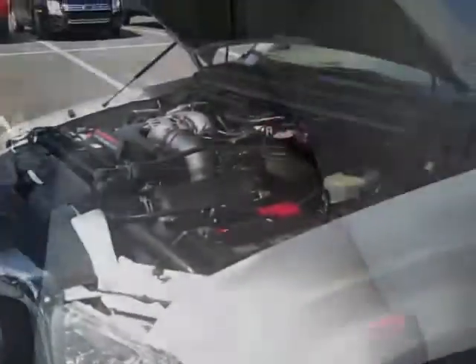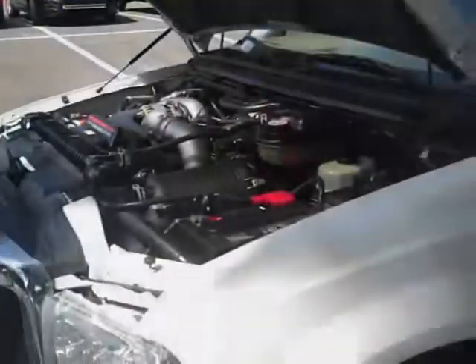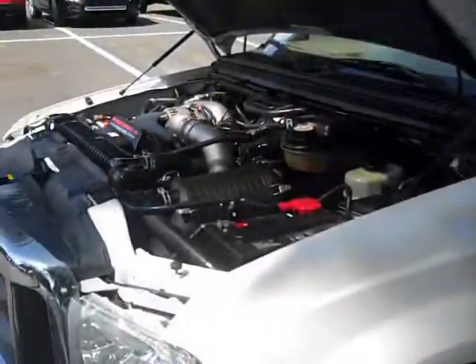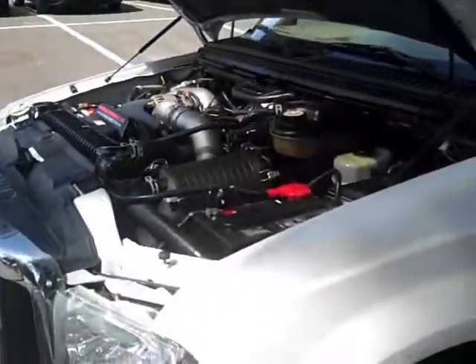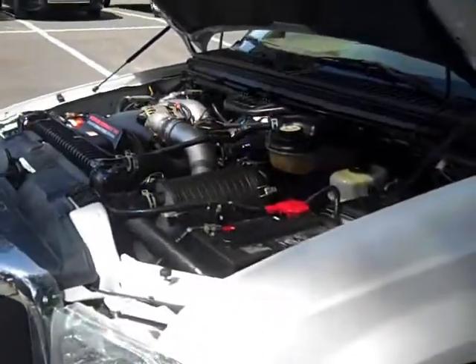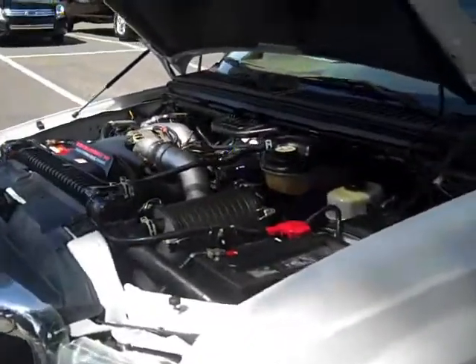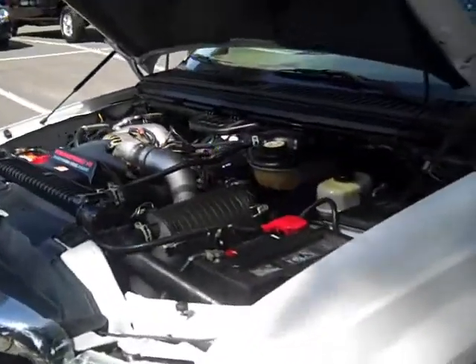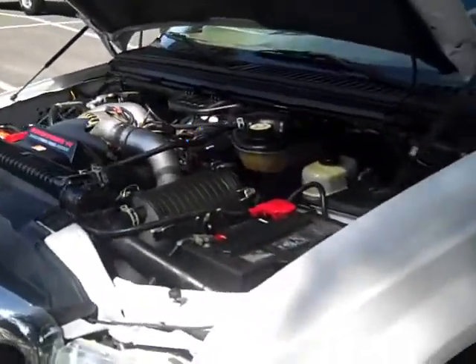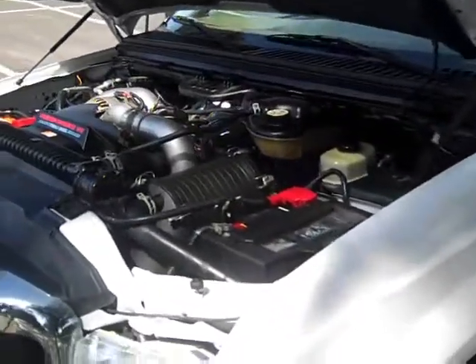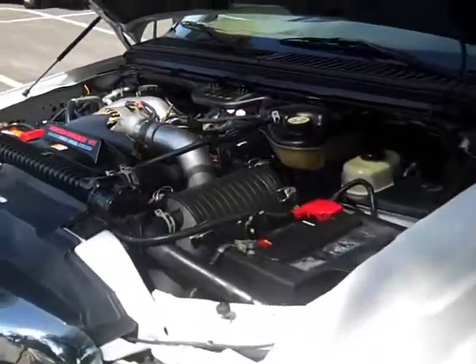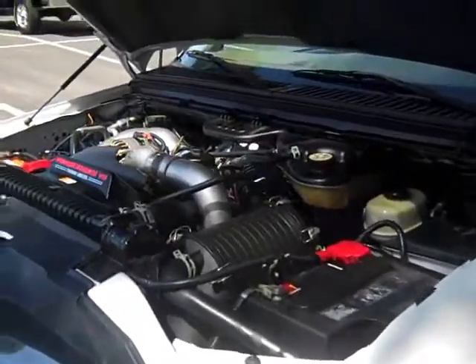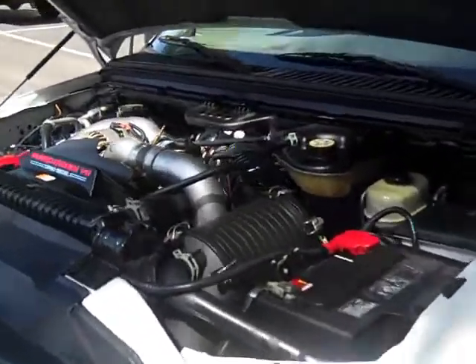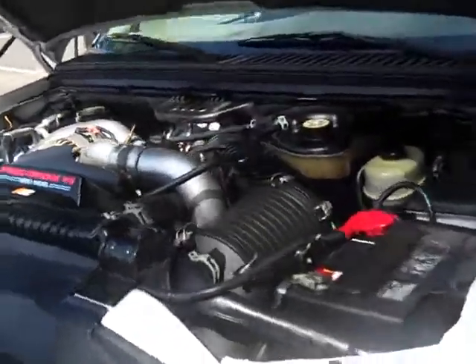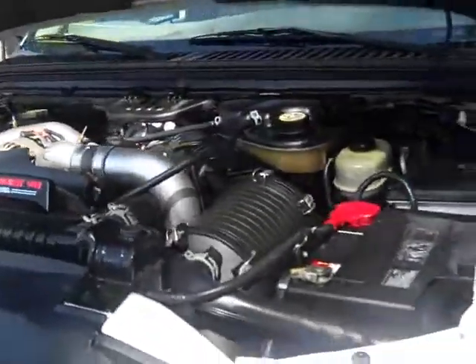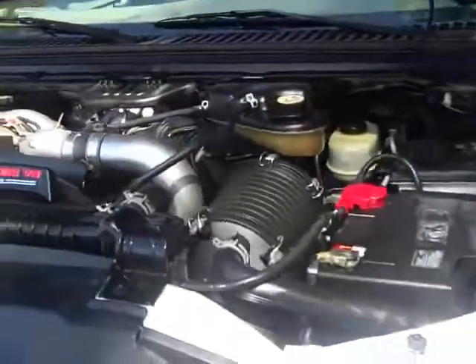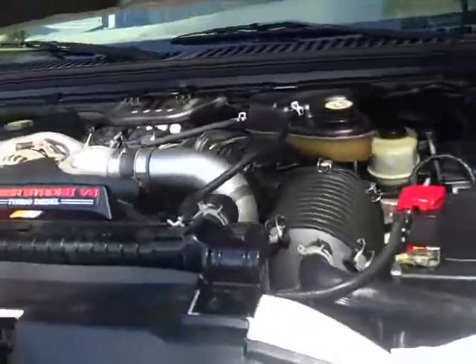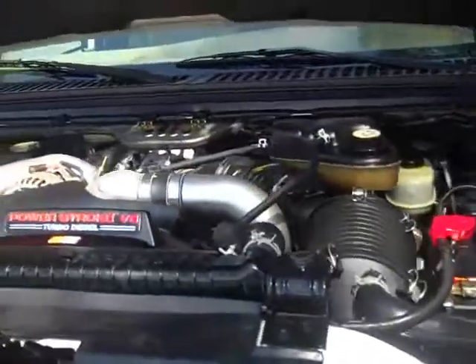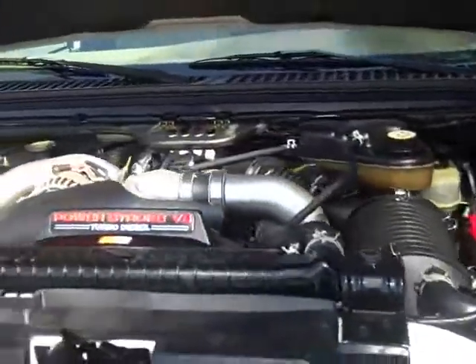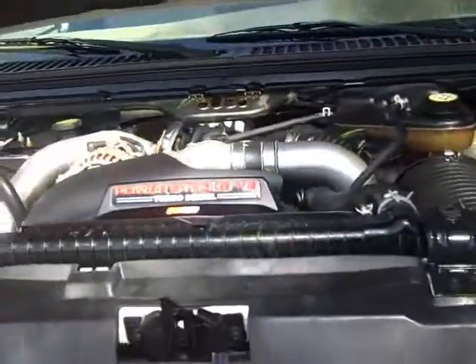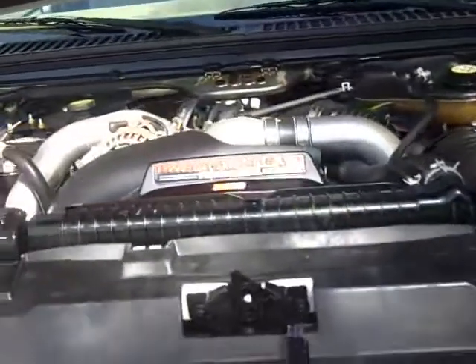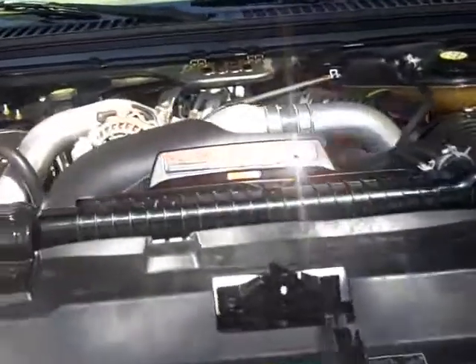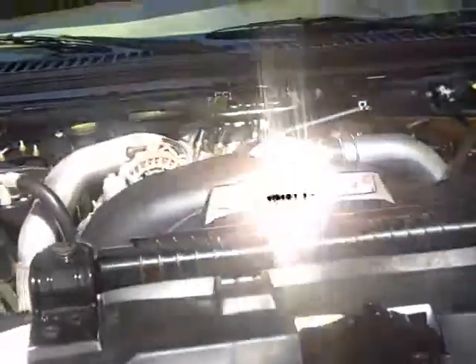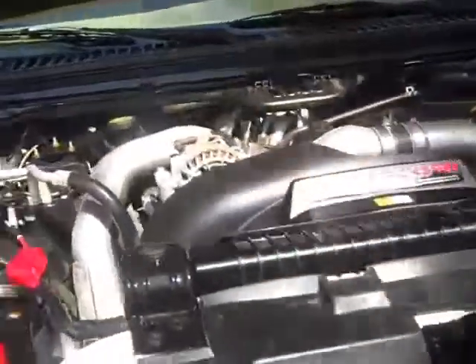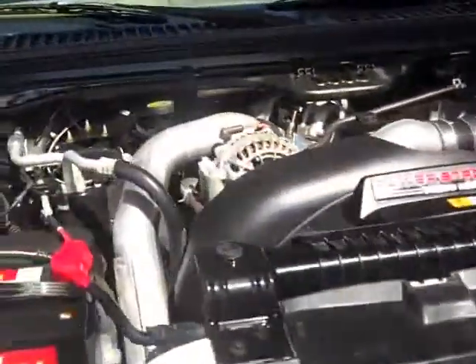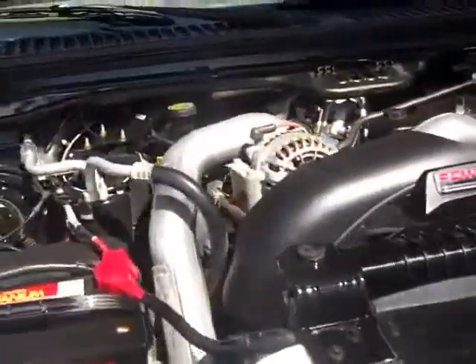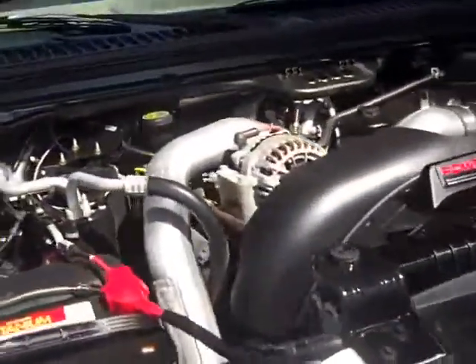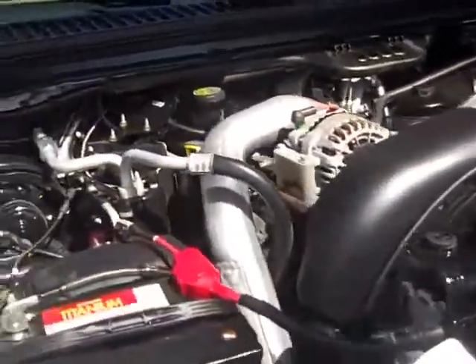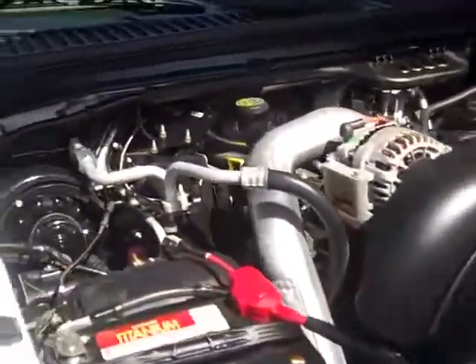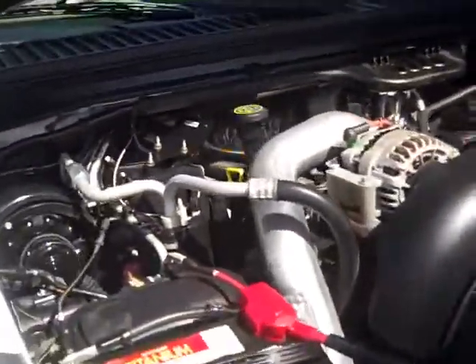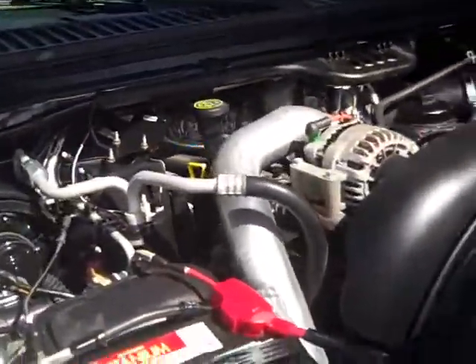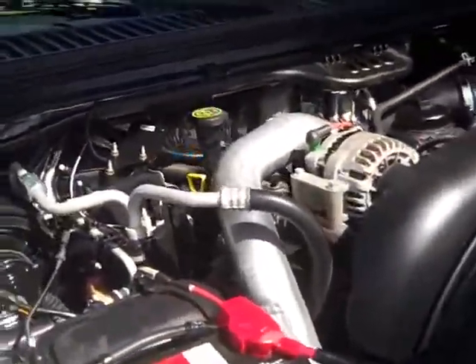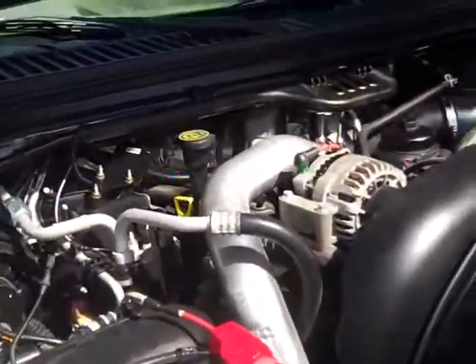All right, the engine's a 6.0 power stroke V8 turbo diesel, and it's really clean for a 2003.